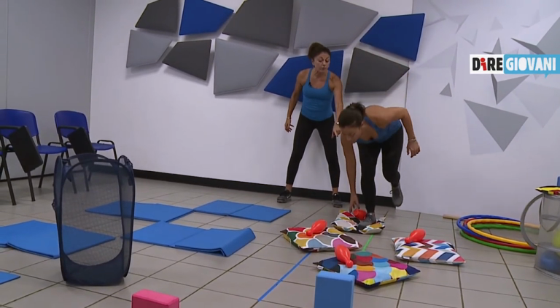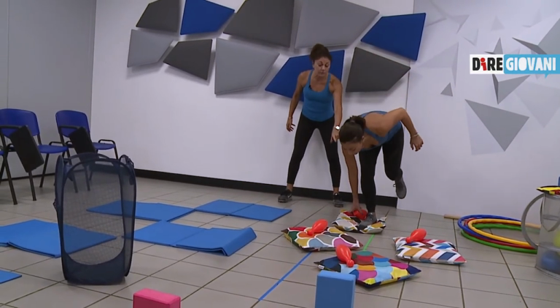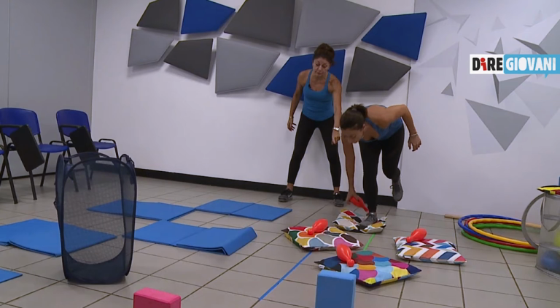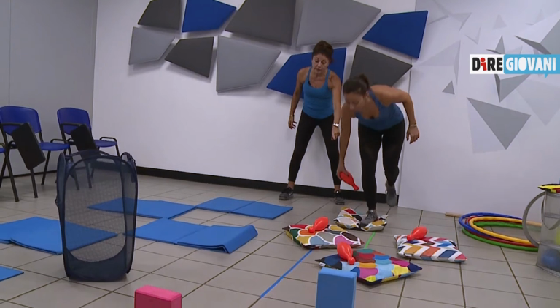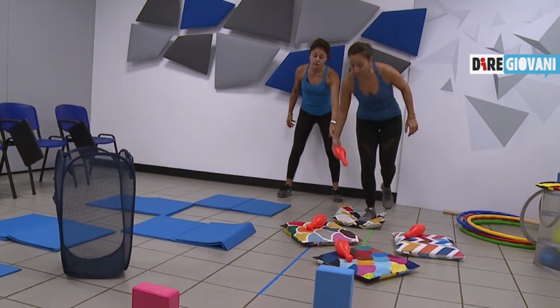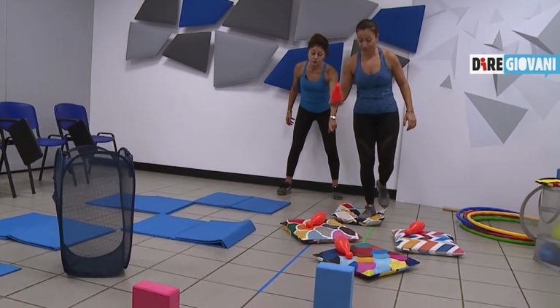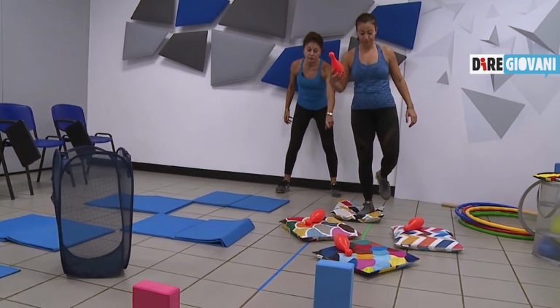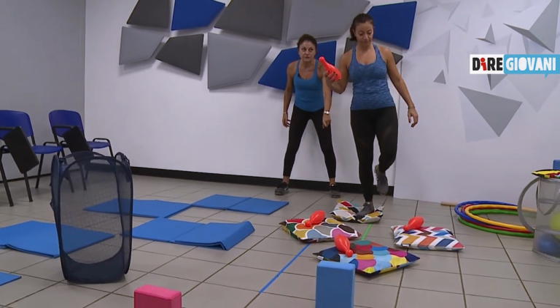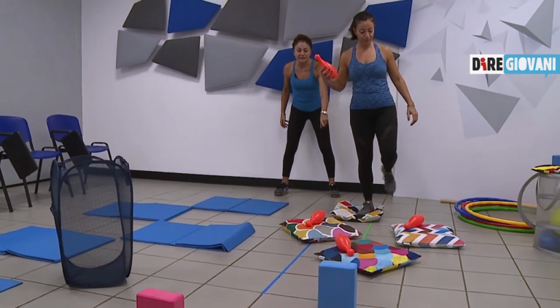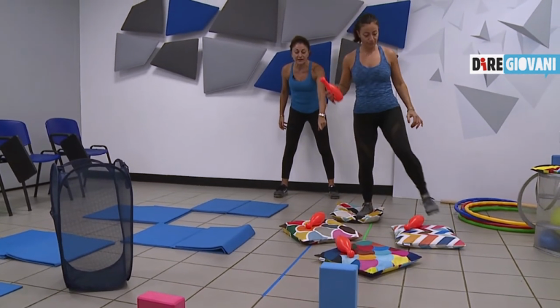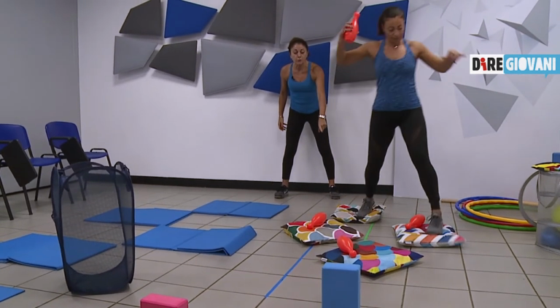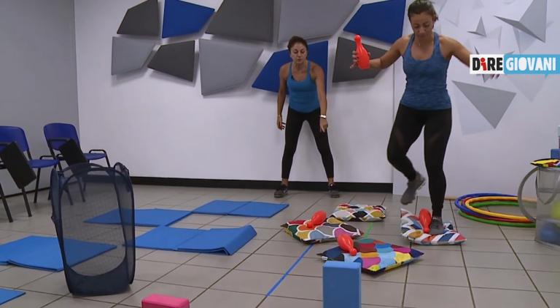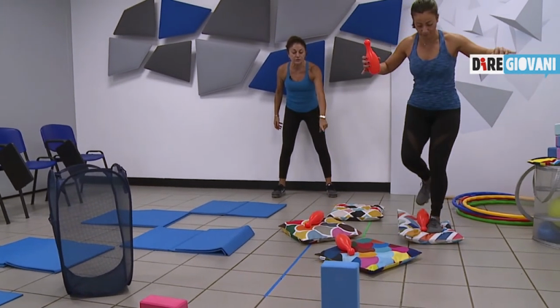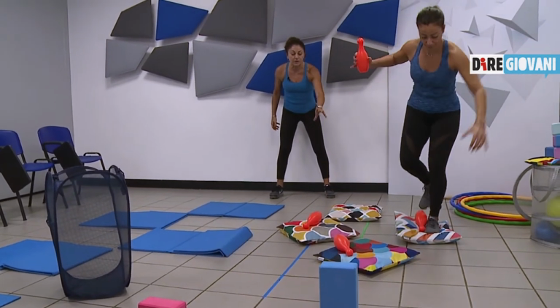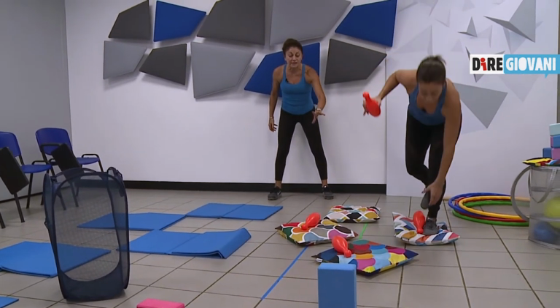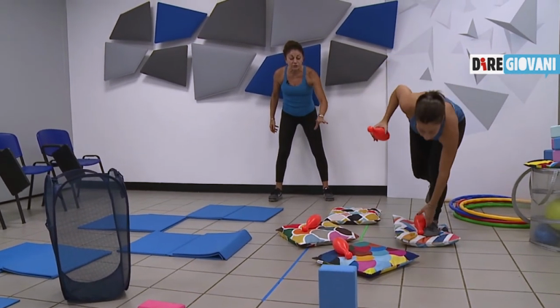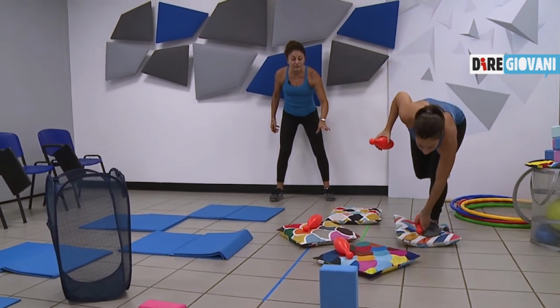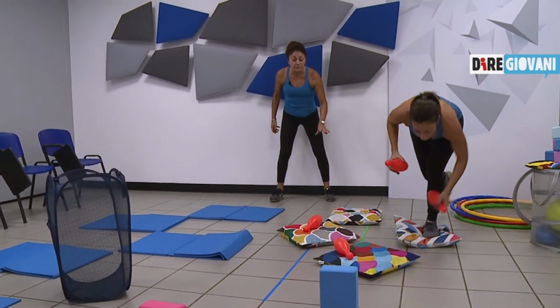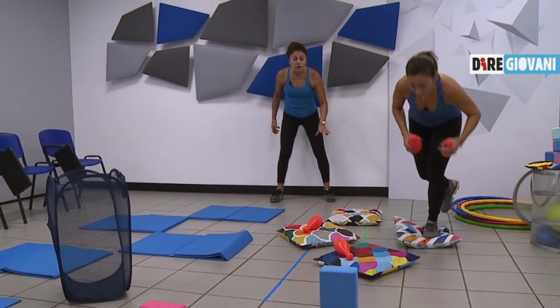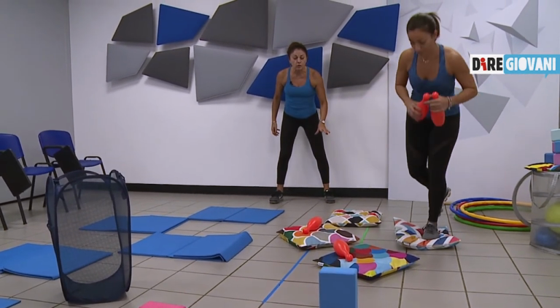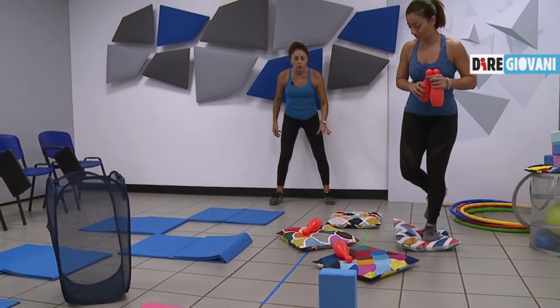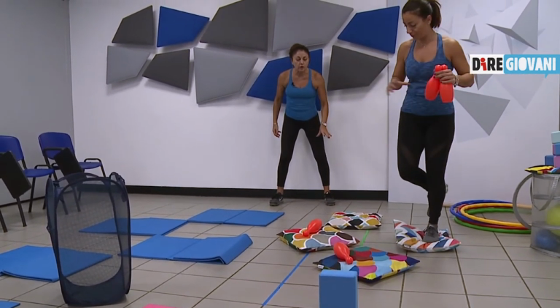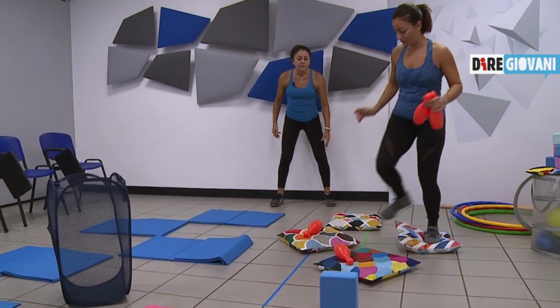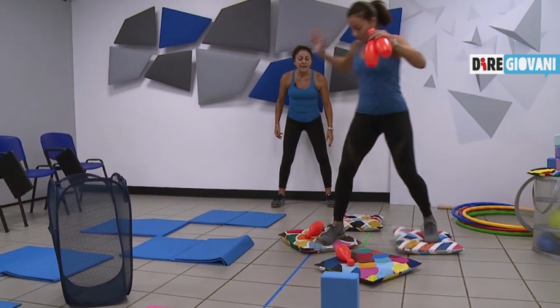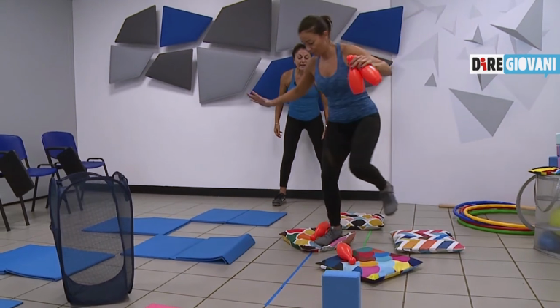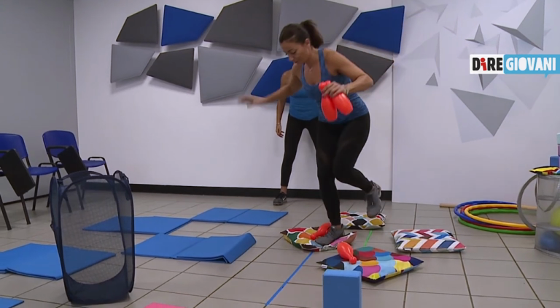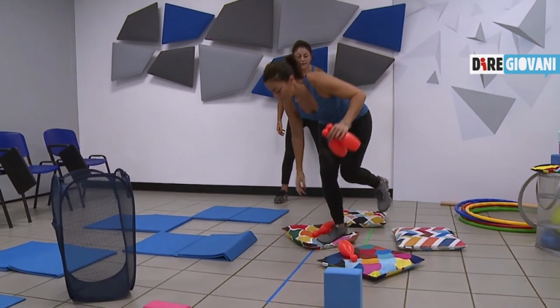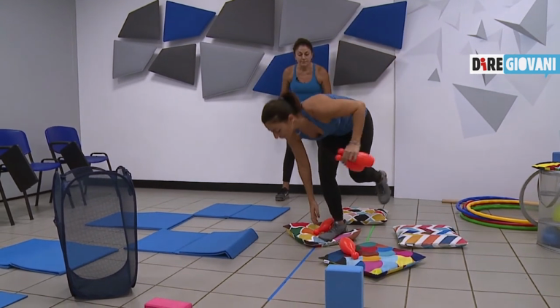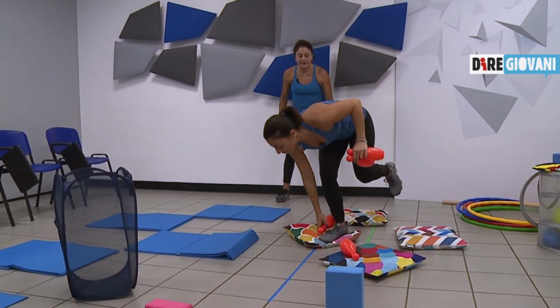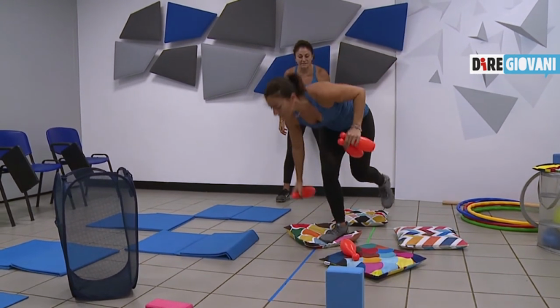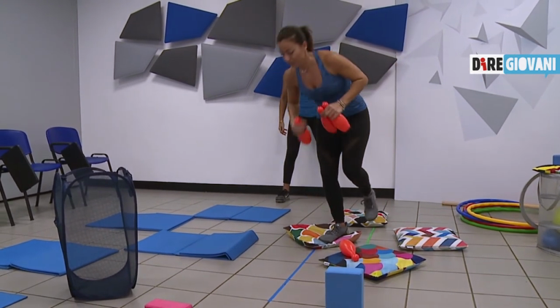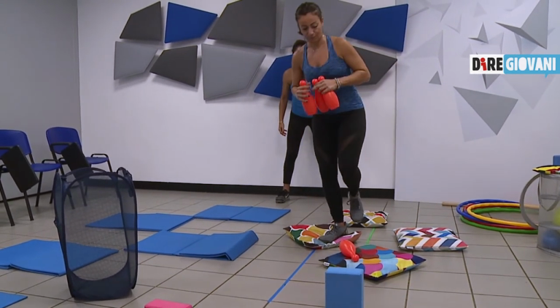Trova l'equilibrio: il cuscino ti costringerà ad avere più propriocezione, quindi trova l'equilibrio, controllo e cambio gamba. Bravissima Claudia.